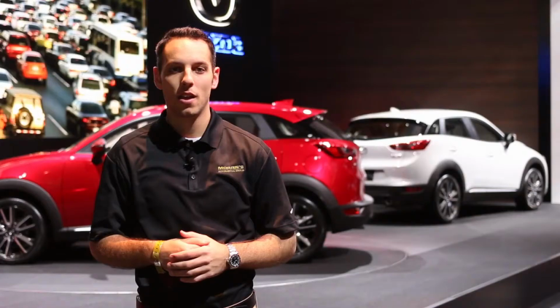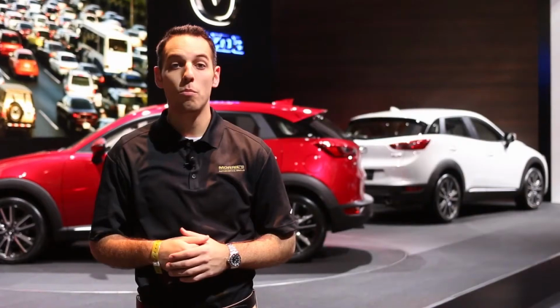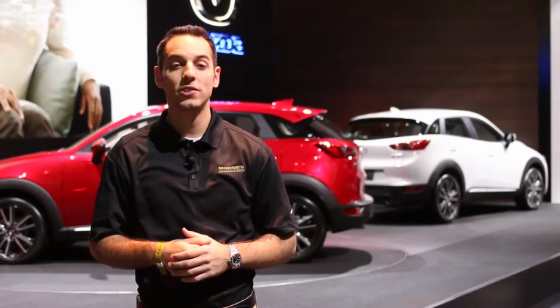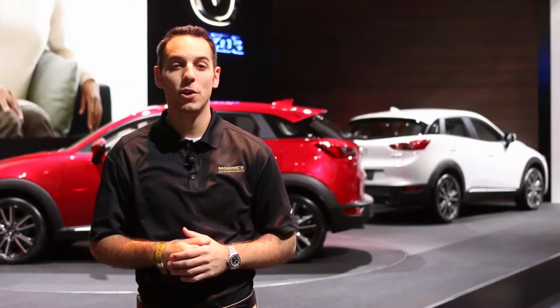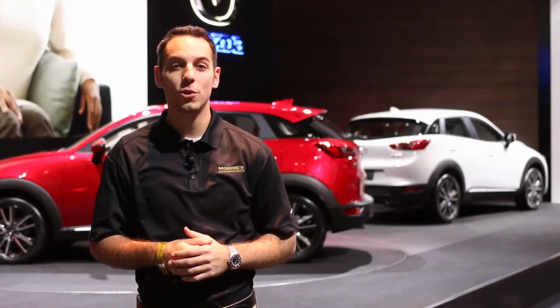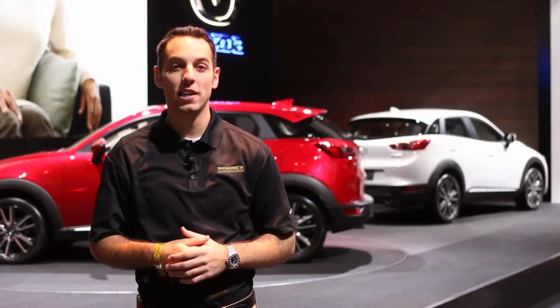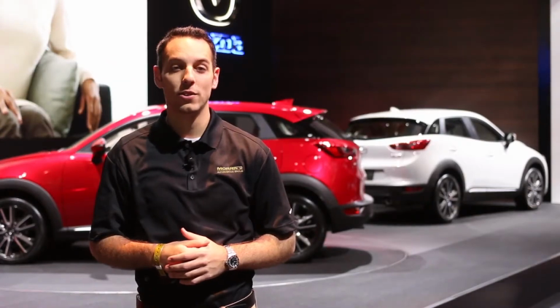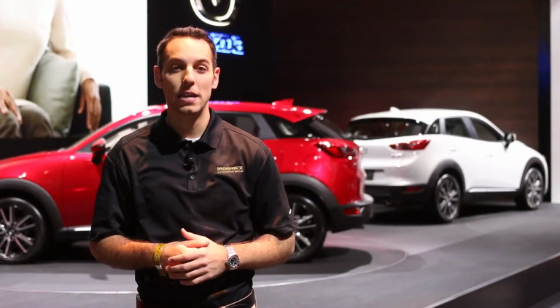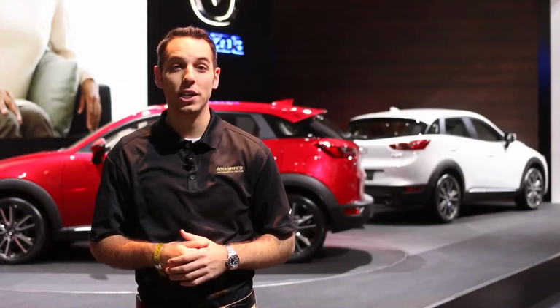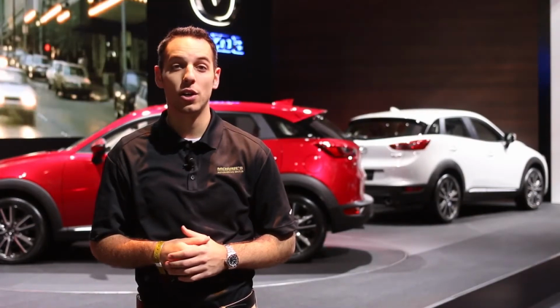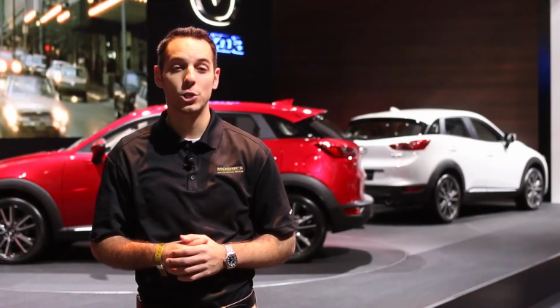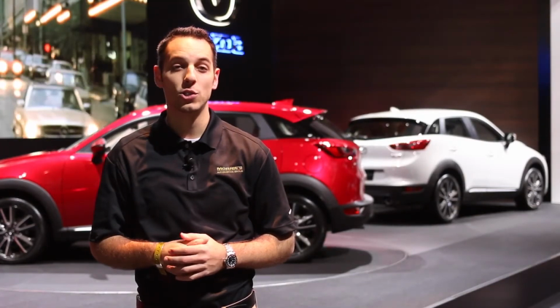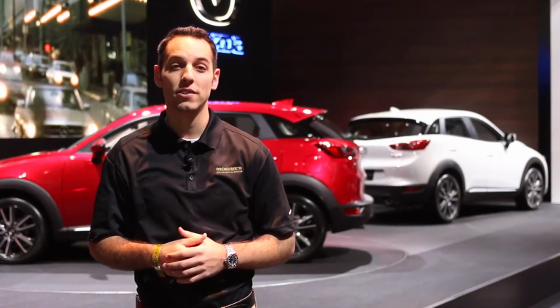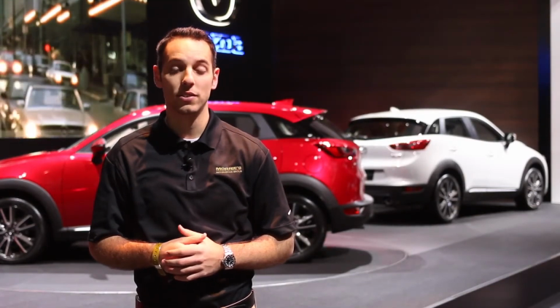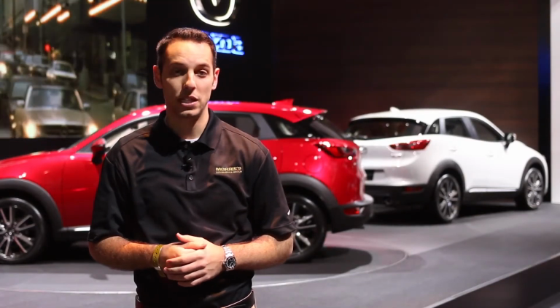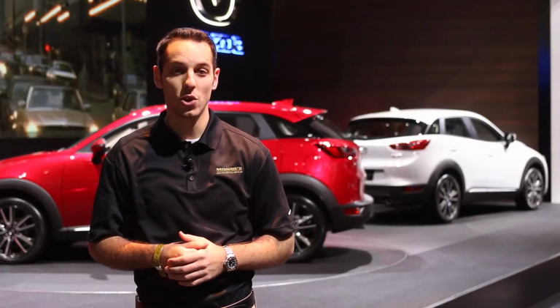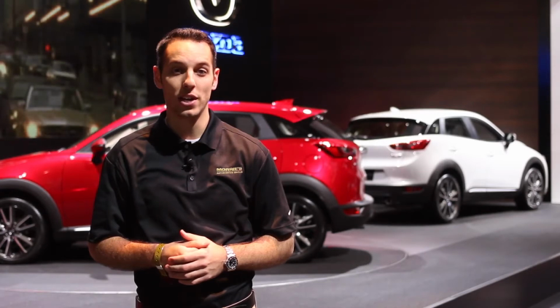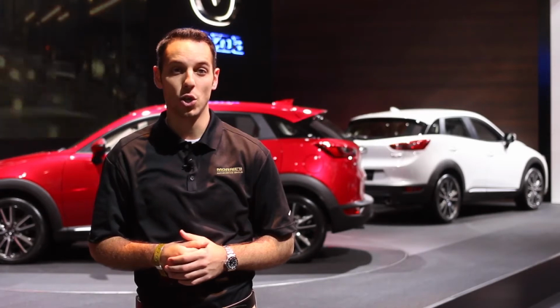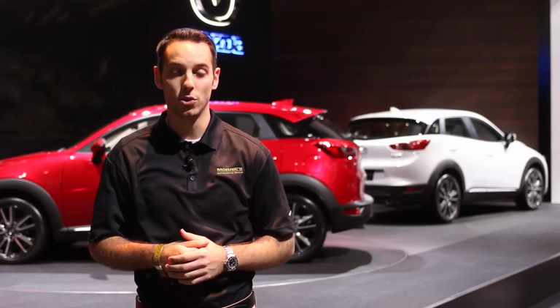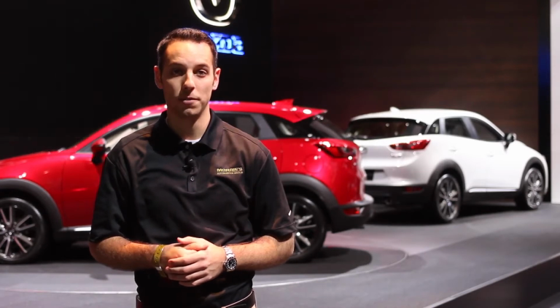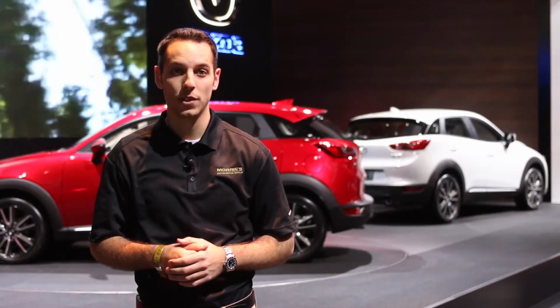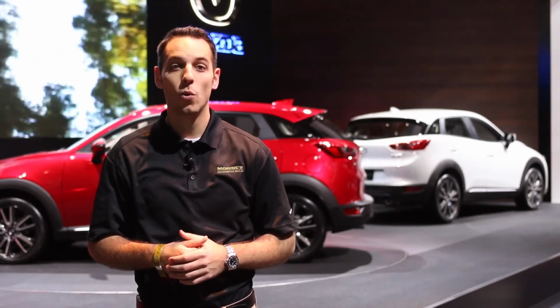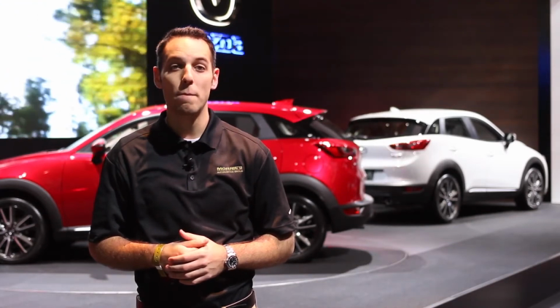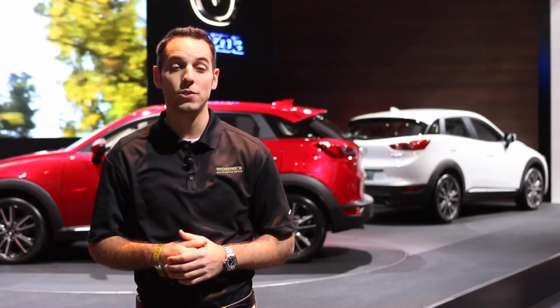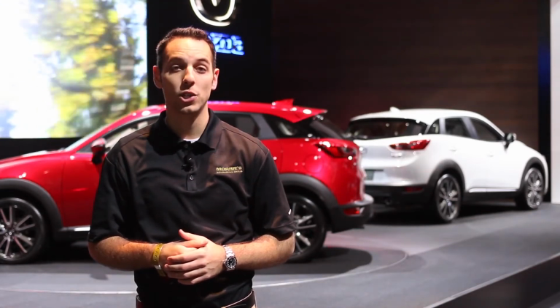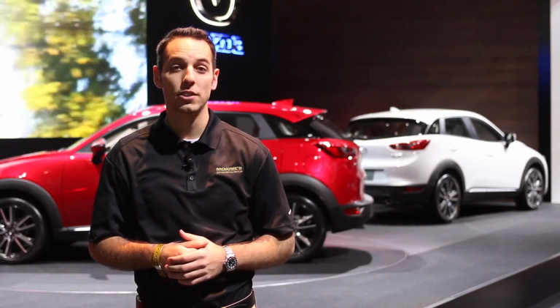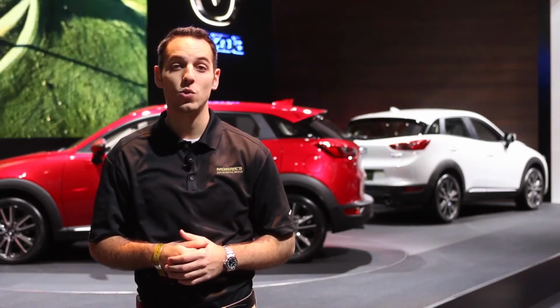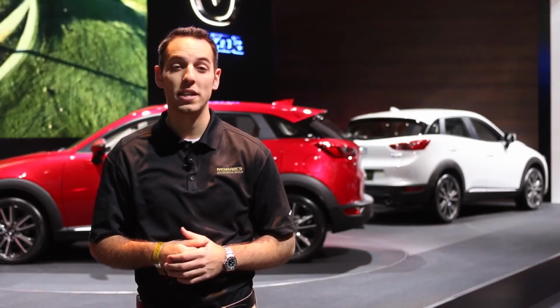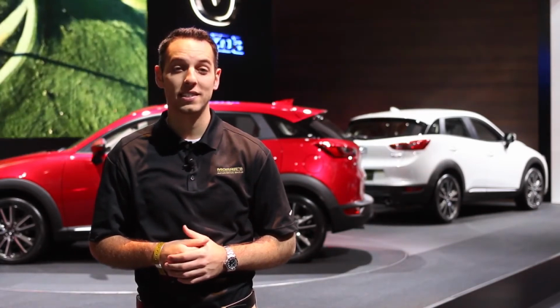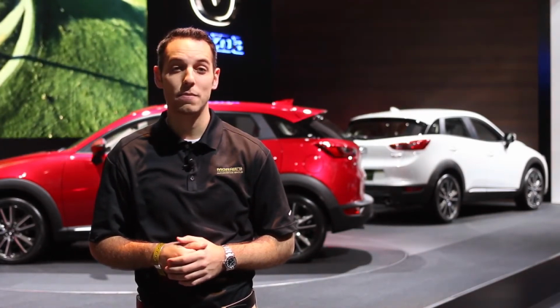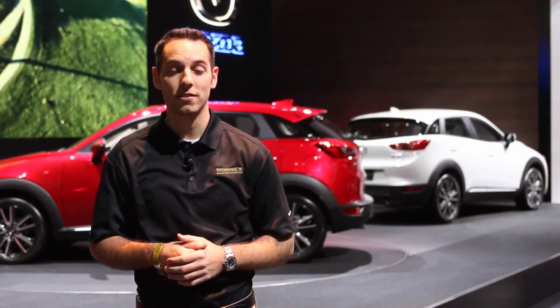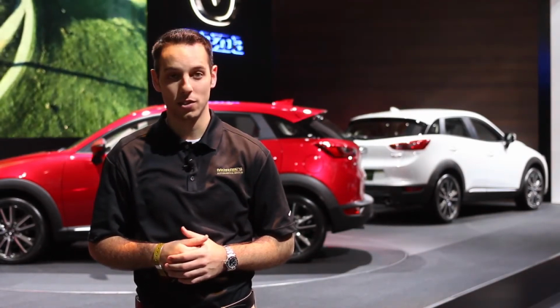The Maury's Automotive Group is out of town today bringing you coverage at the 2015 New York International Auto Show. We're at the Mazda booth checking out the new 2016 Mazda vehicles.